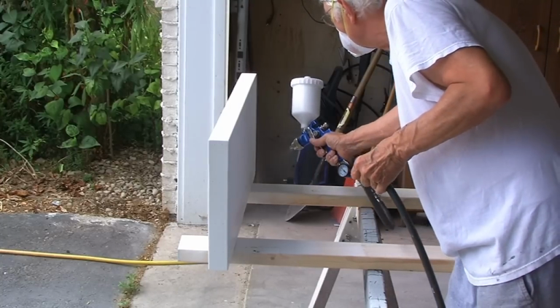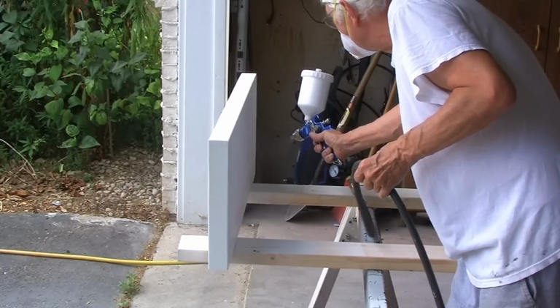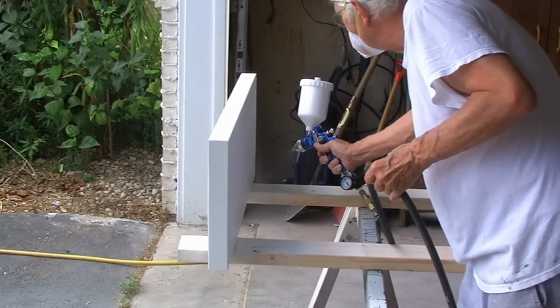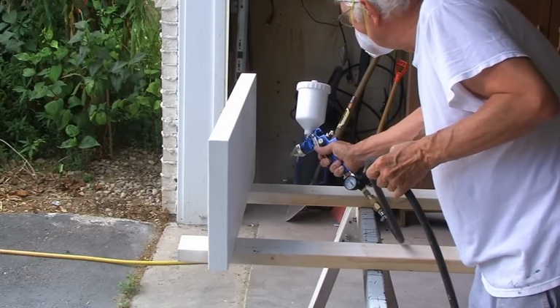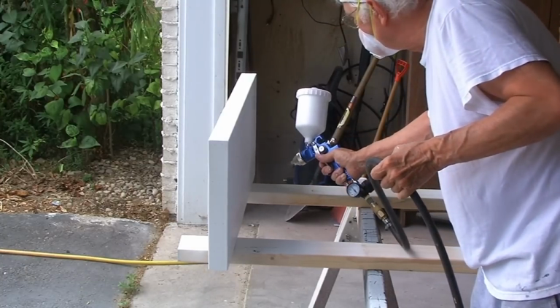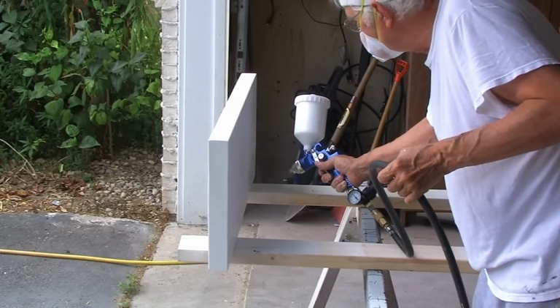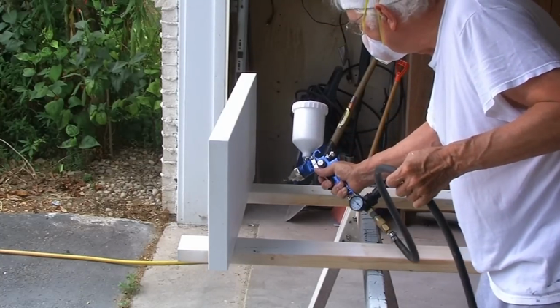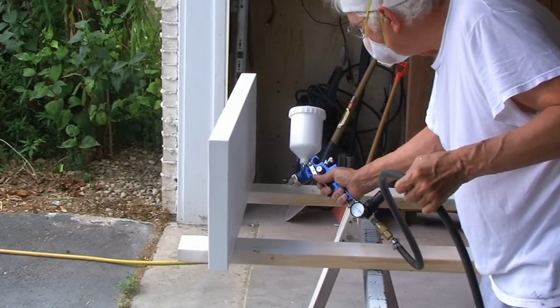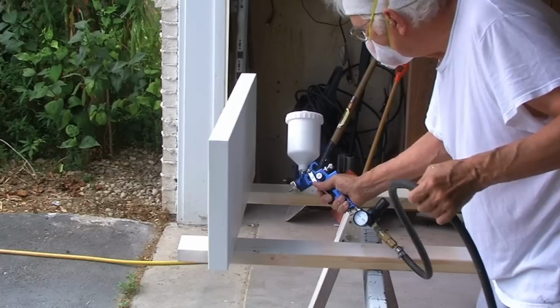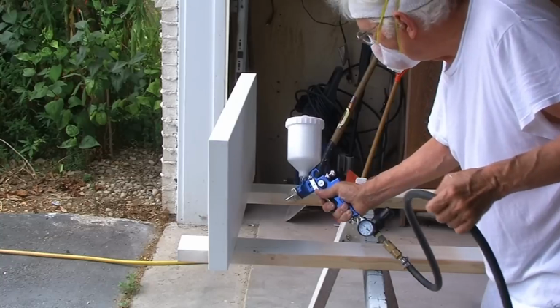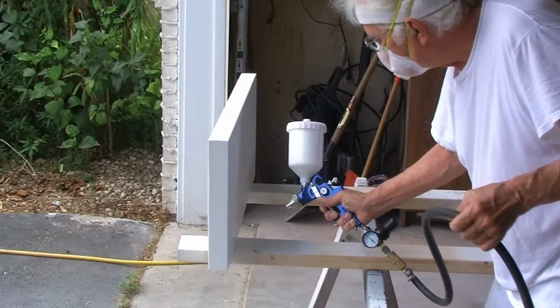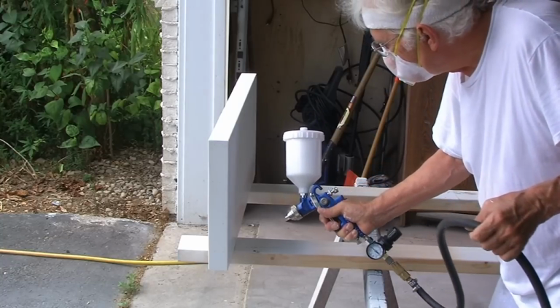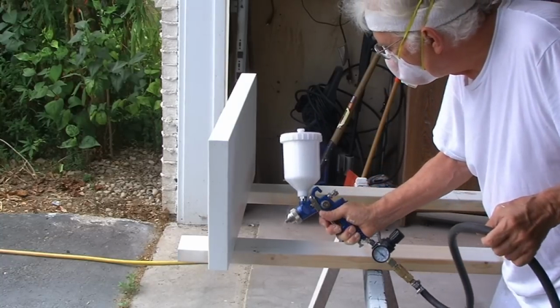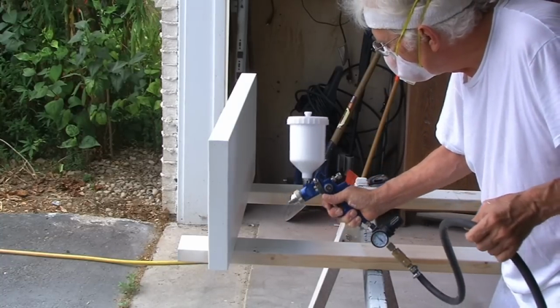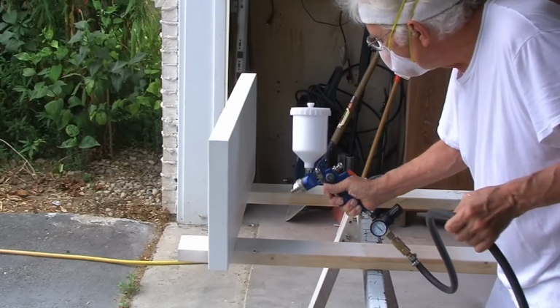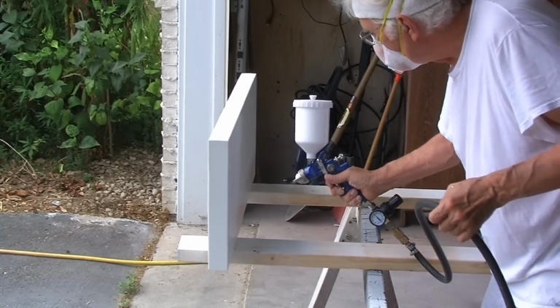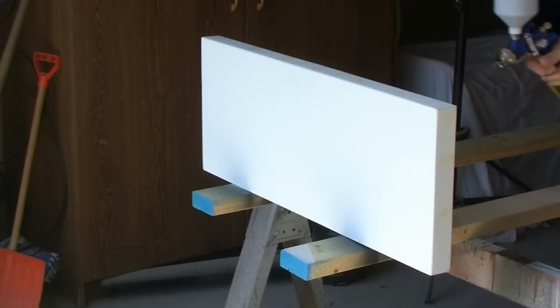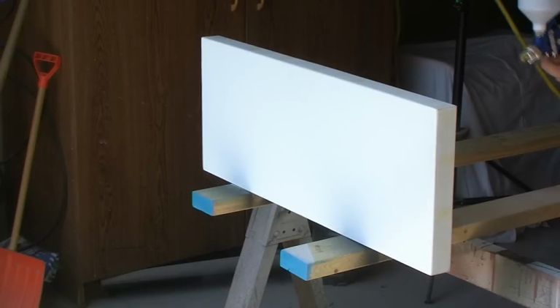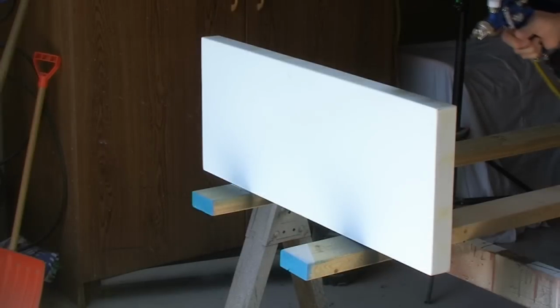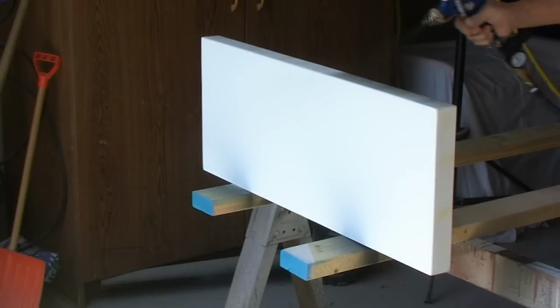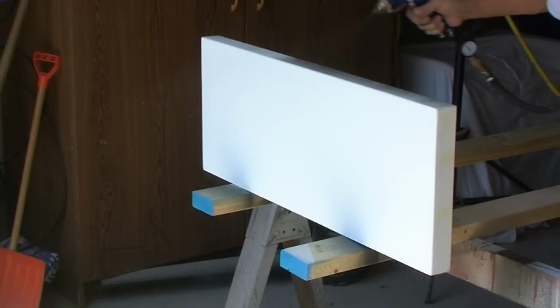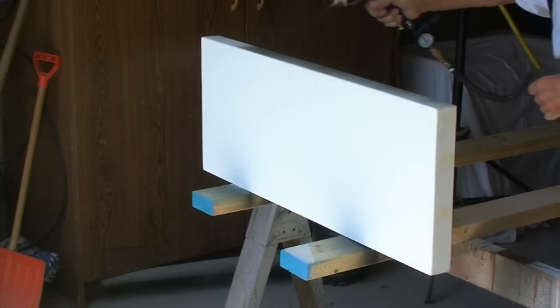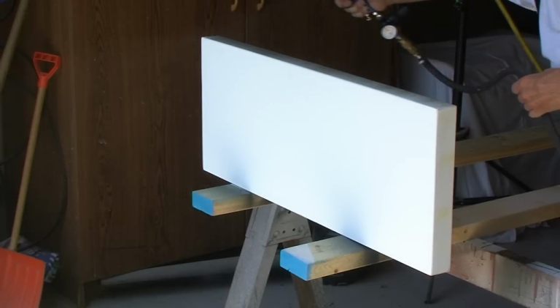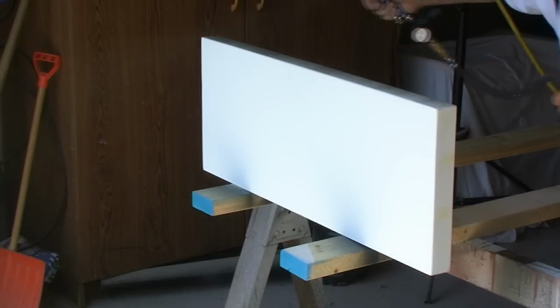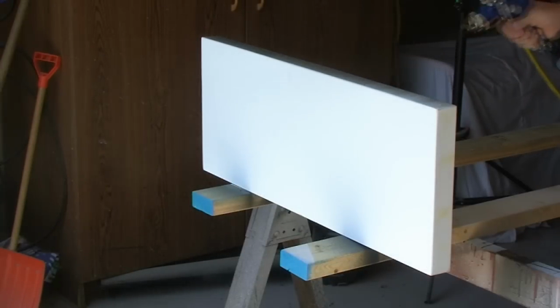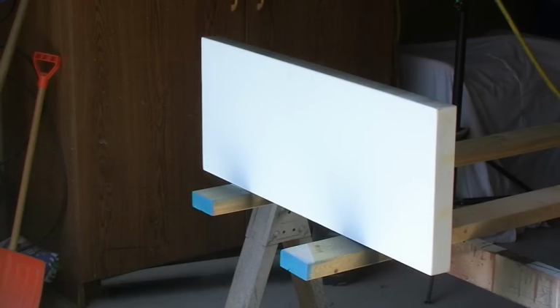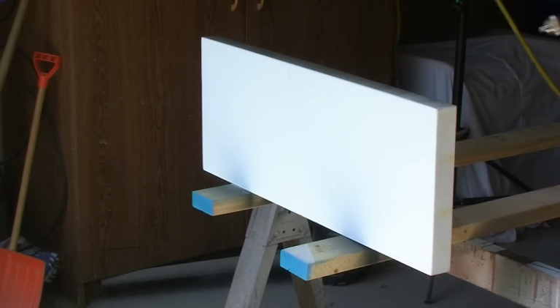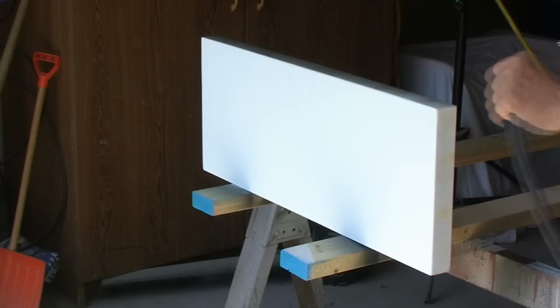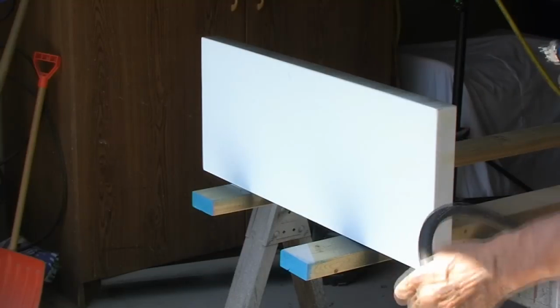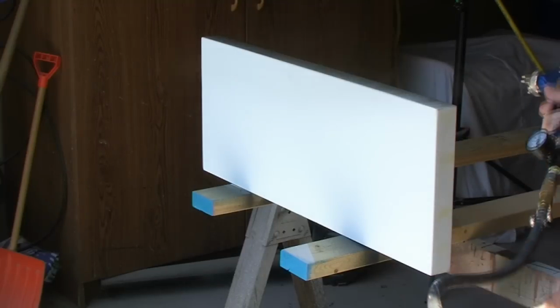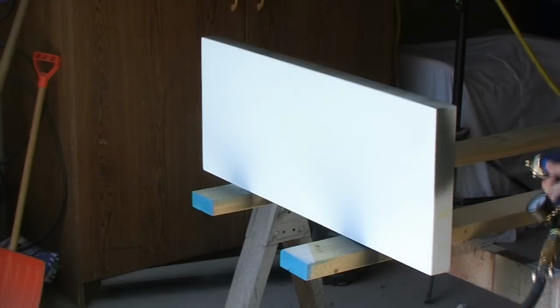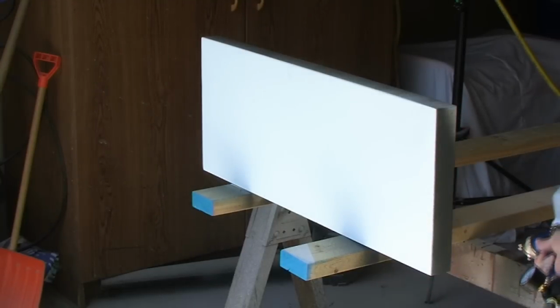Several coats of wall and woodwork primer were sprayed. After drying for a day, the shelves were again sanded with 220 grit paper and I applied three coats of color.